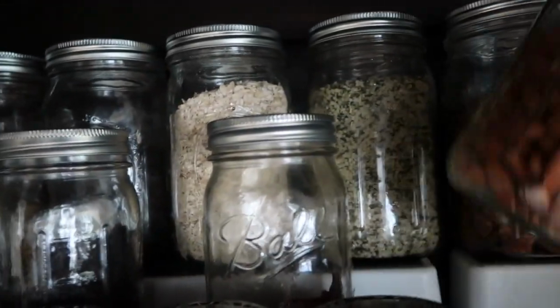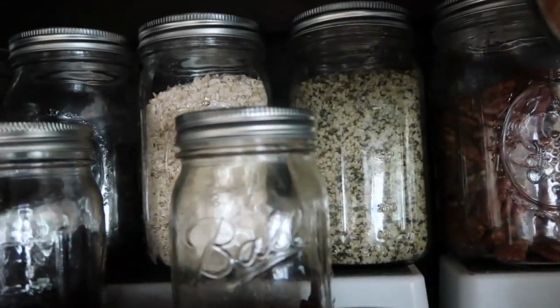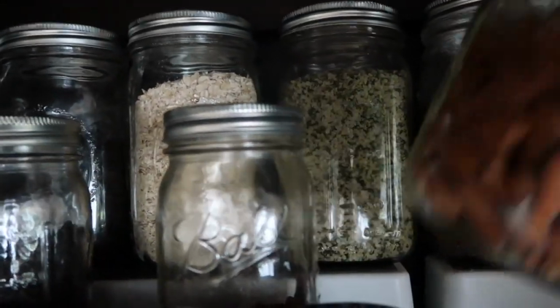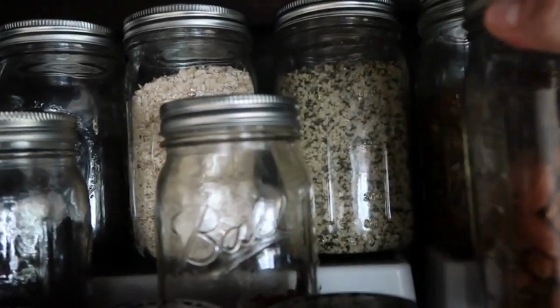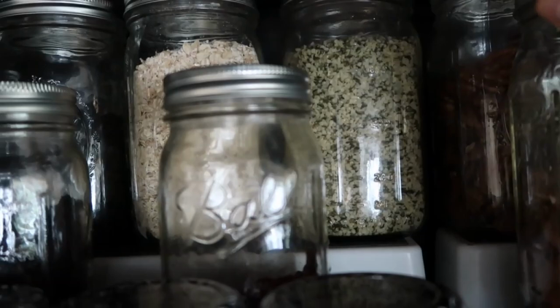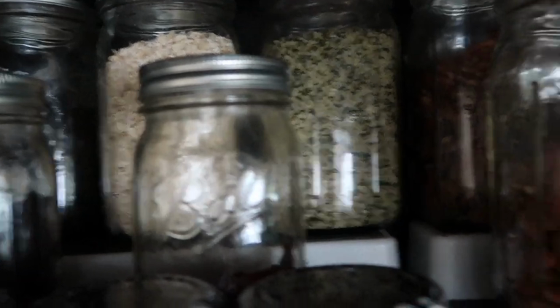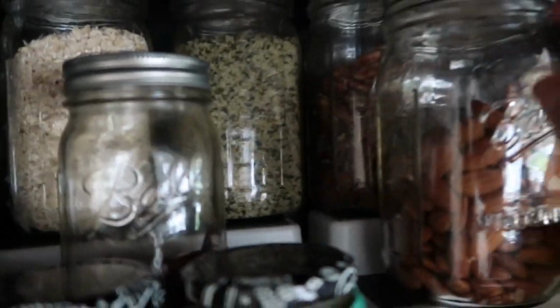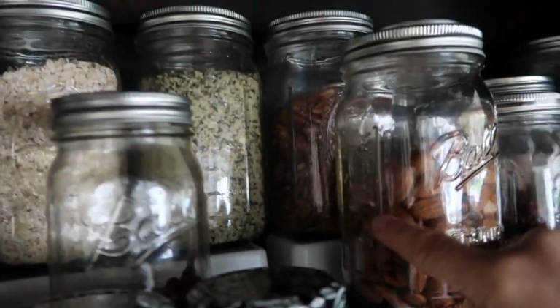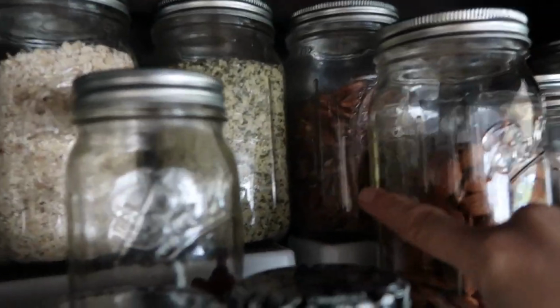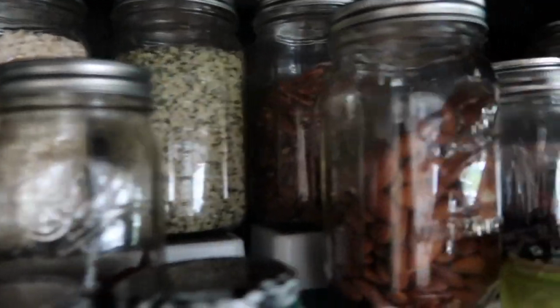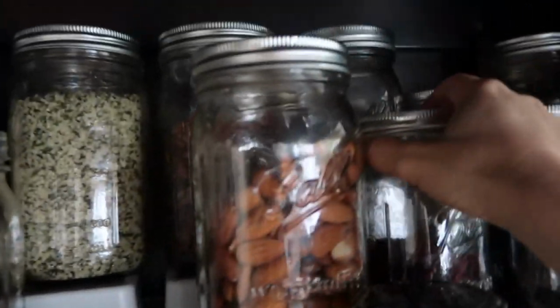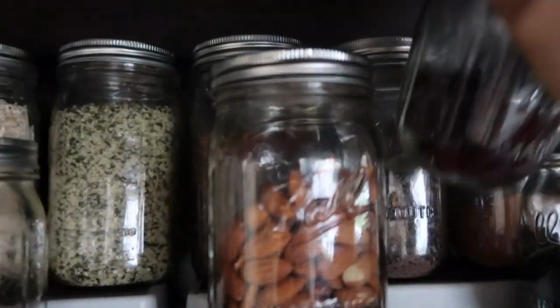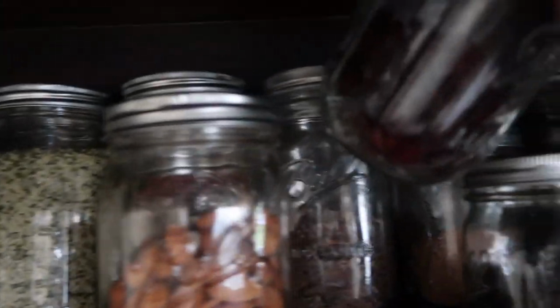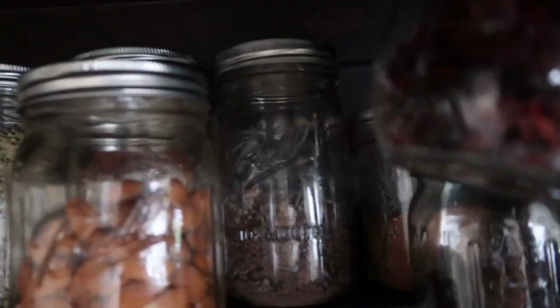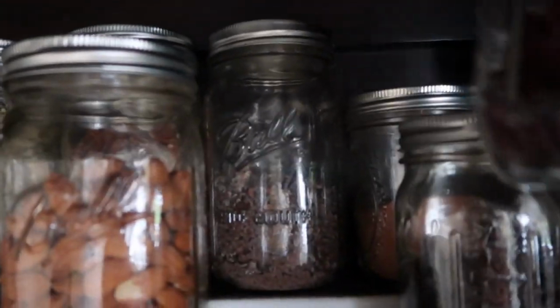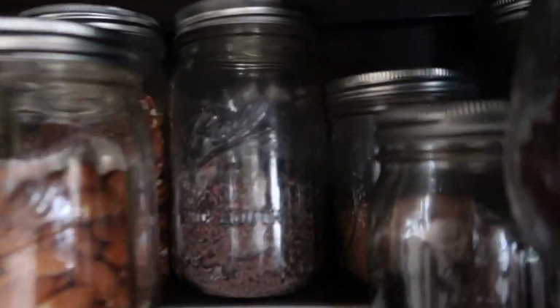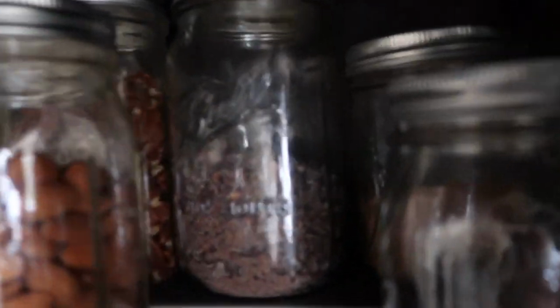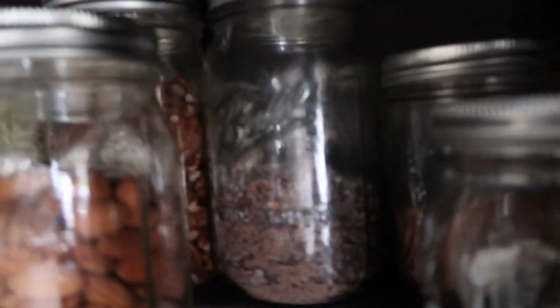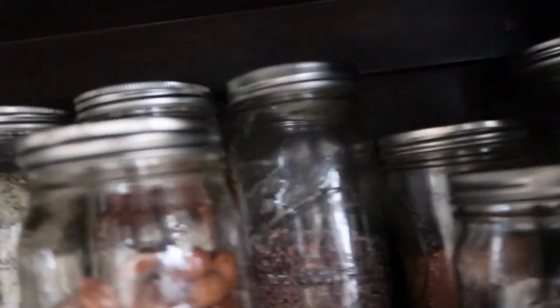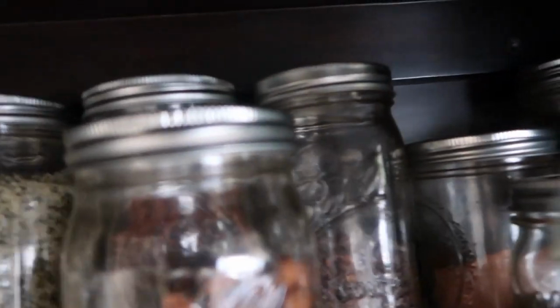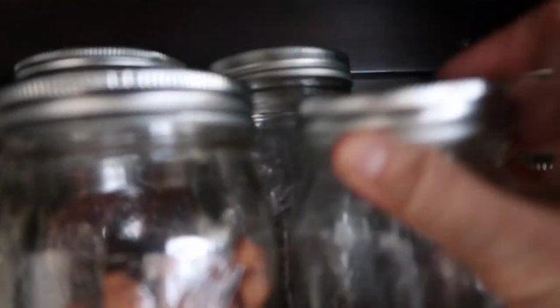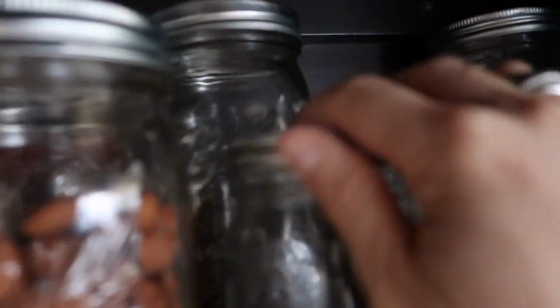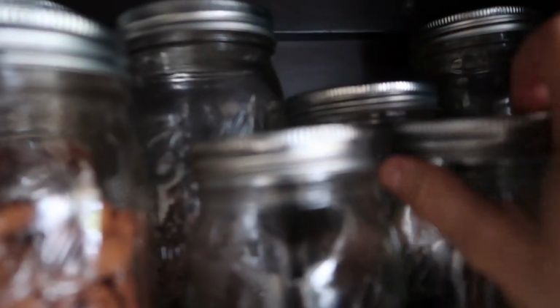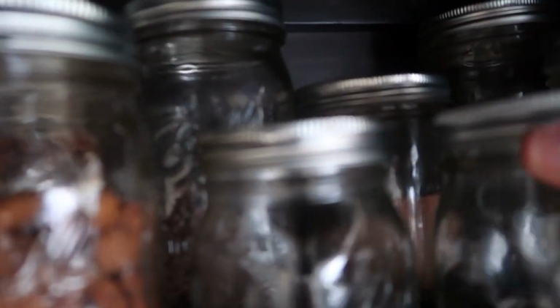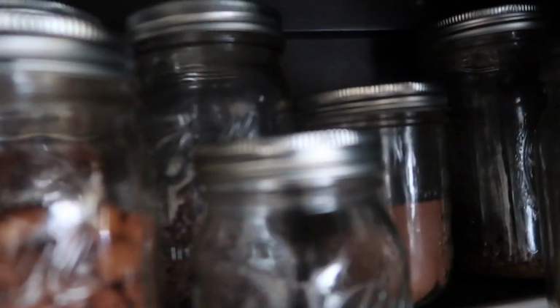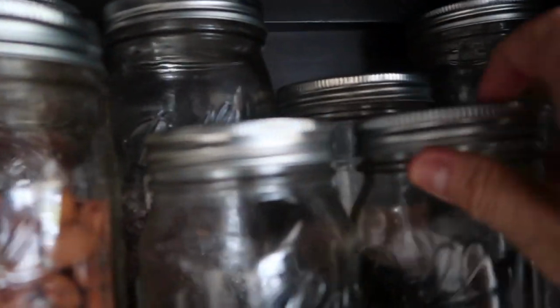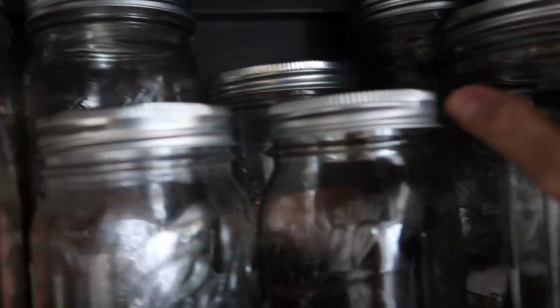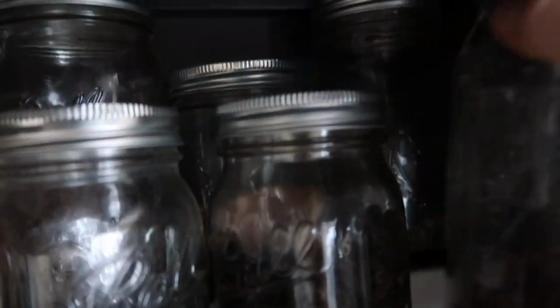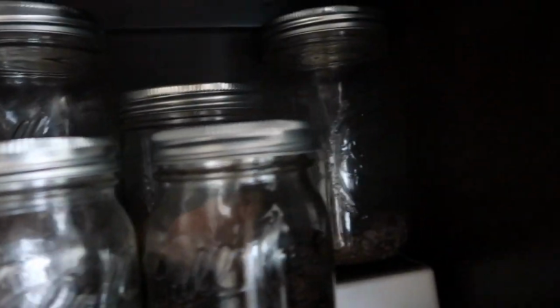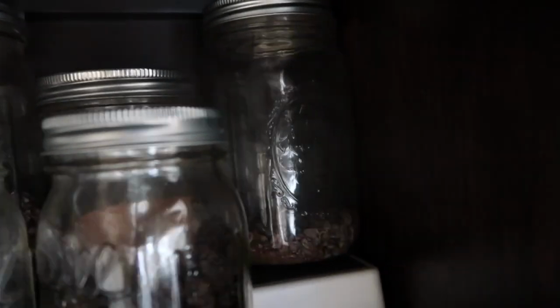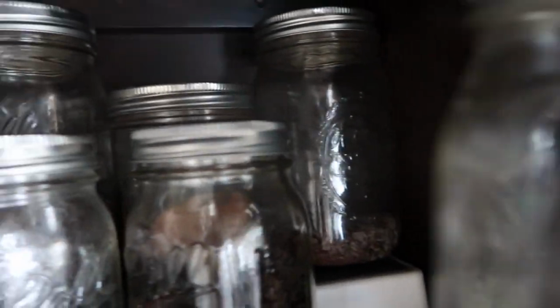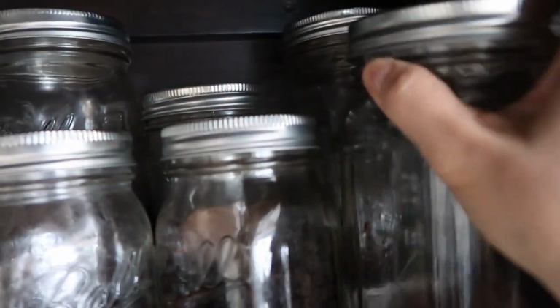Todo lo tengo en mason jars porque la verdad es que he visto que se conservan muy bien así. Tenemos nueces, cacao nibs — que es cacao en trocitos — cacao en polvo, y unas goji berries.